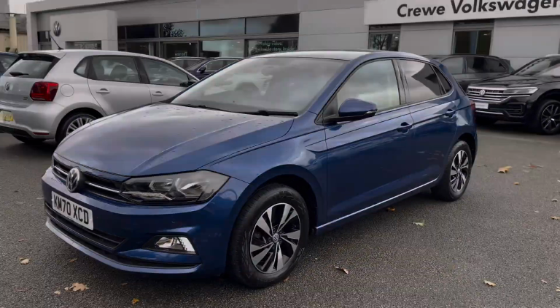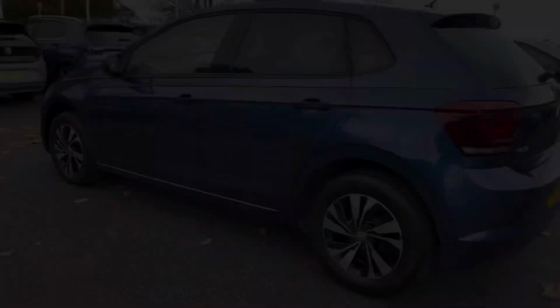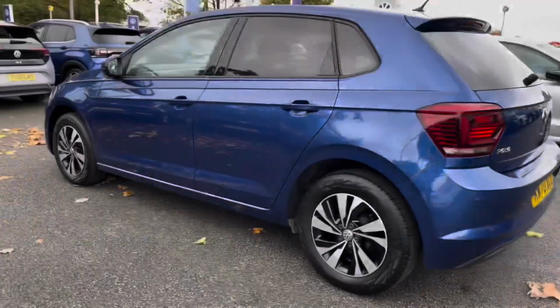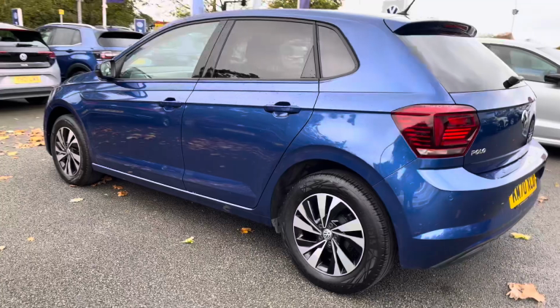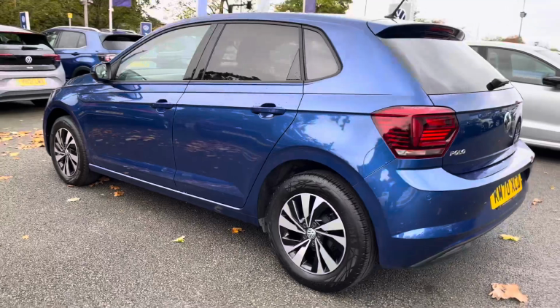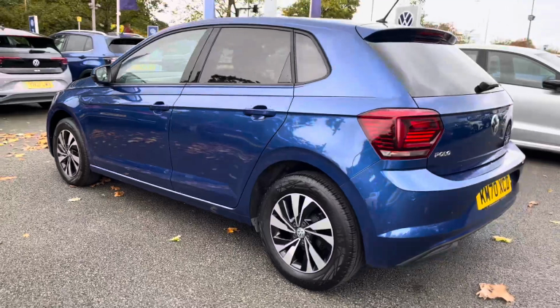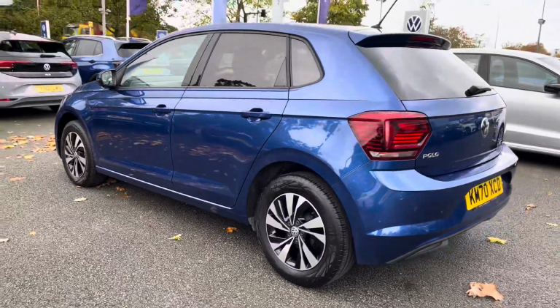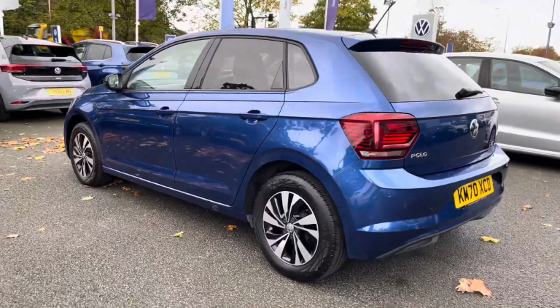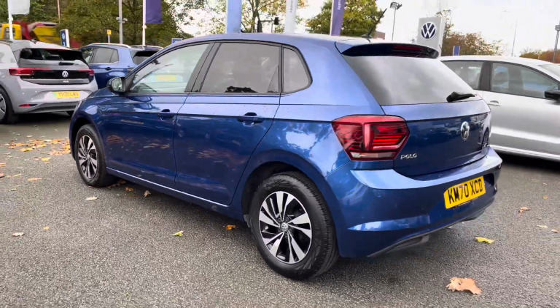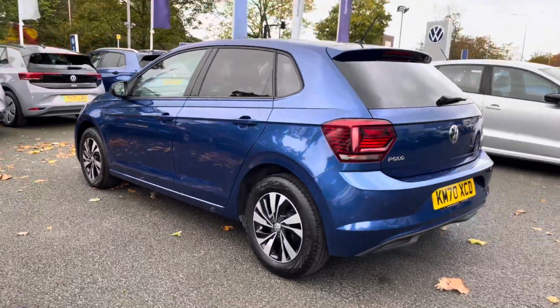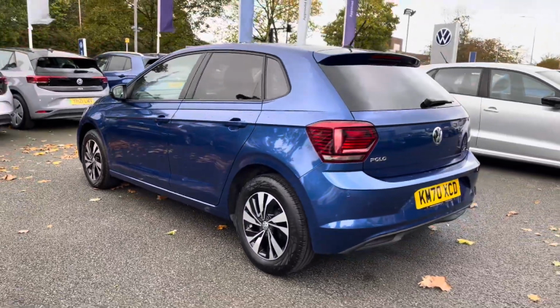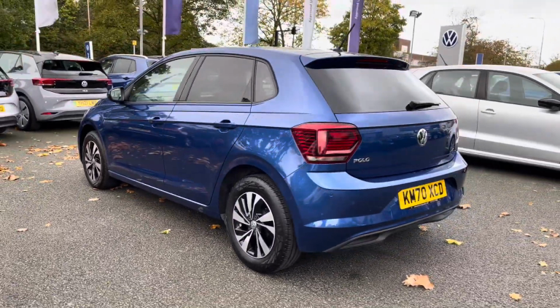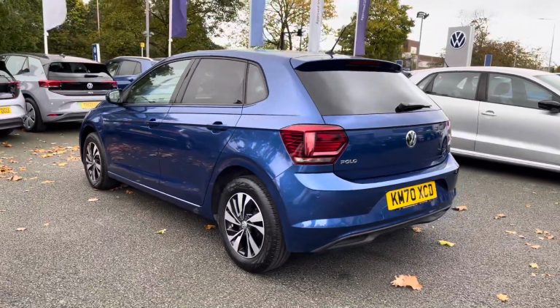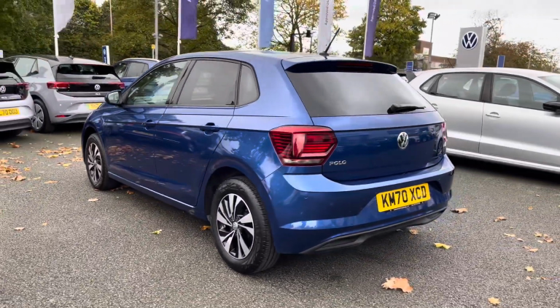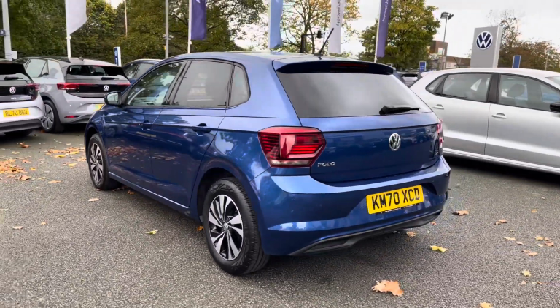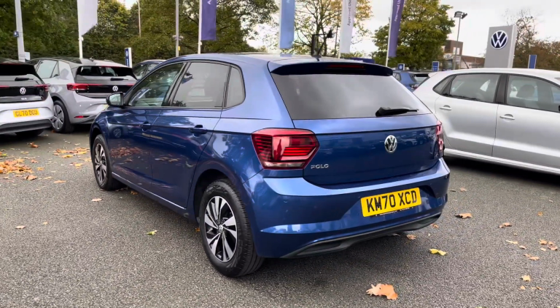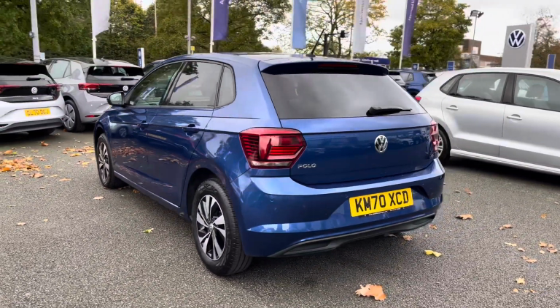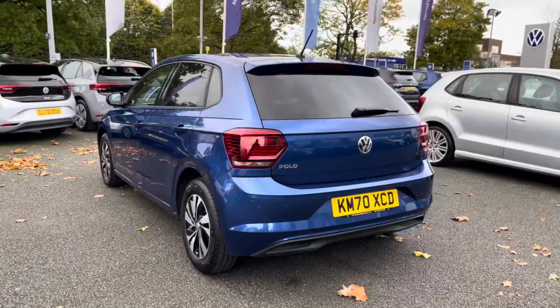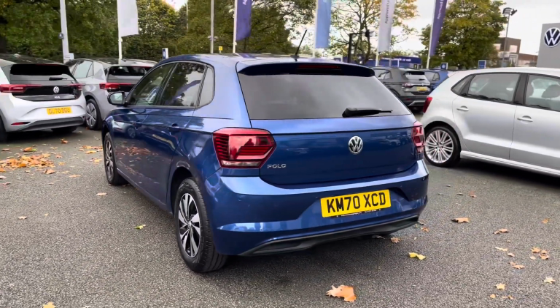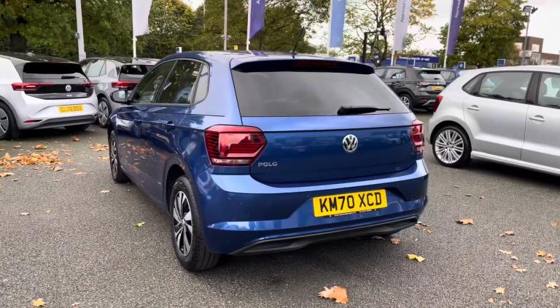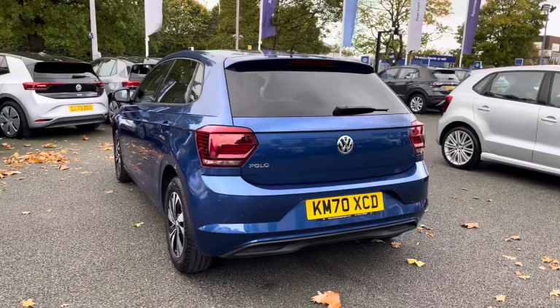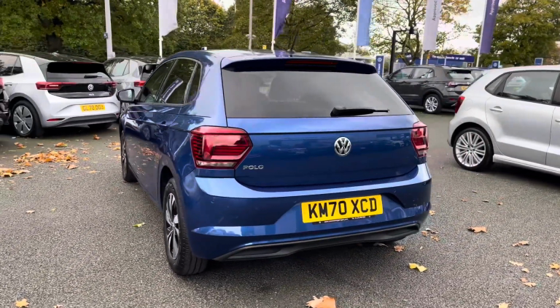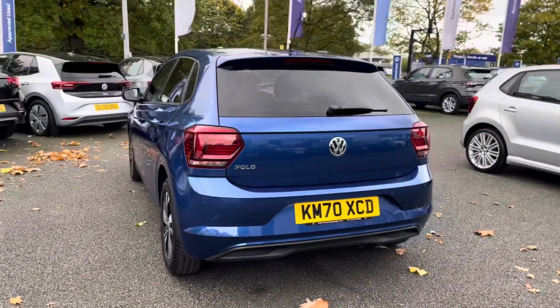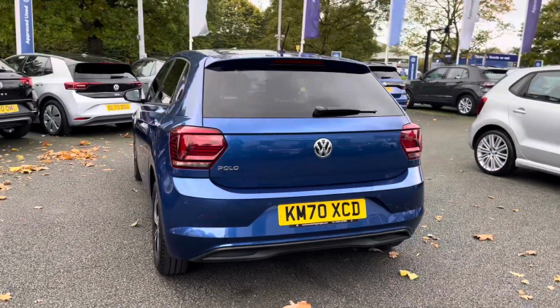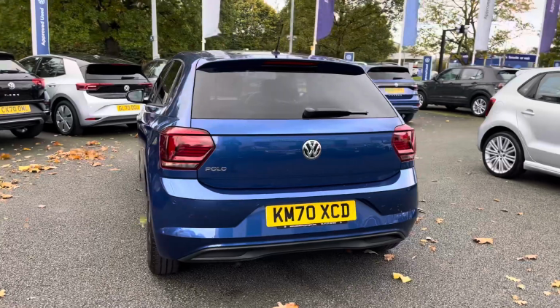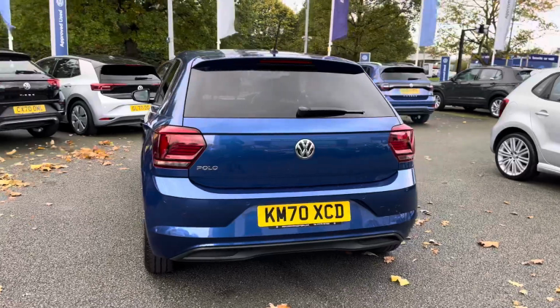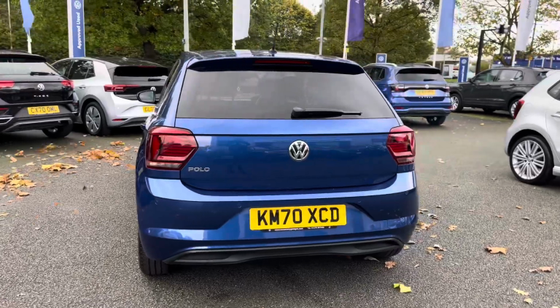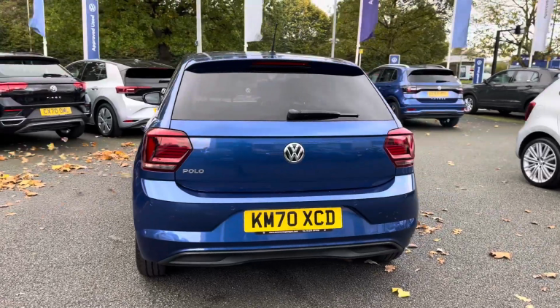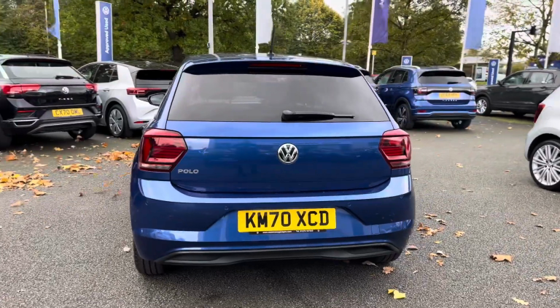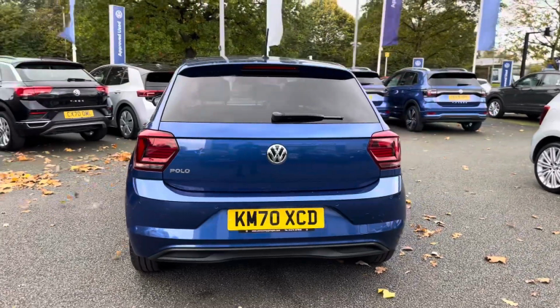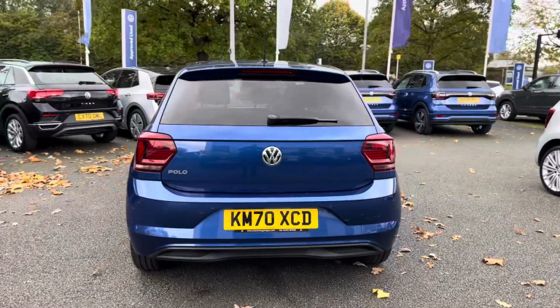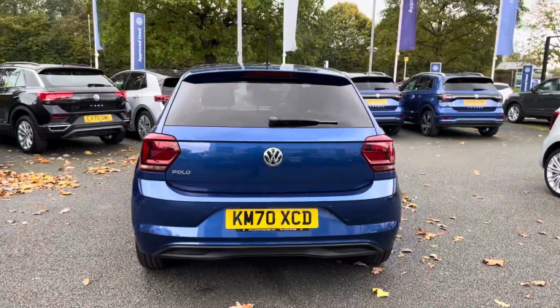The car also benefits from a full Volkswagen service history, so you'll have peace of mind motoring, alongside the previous benefits which include two years warranty and much more.